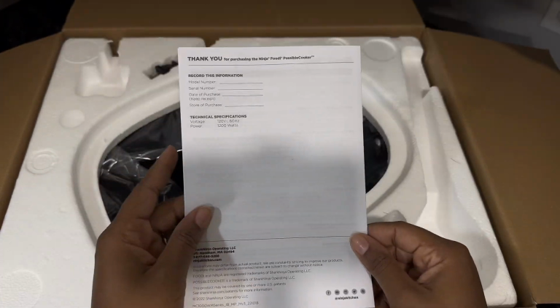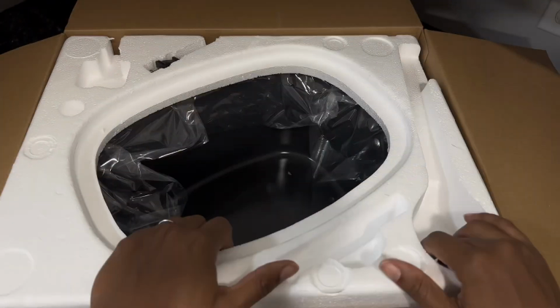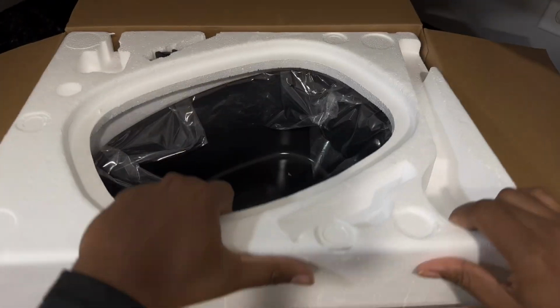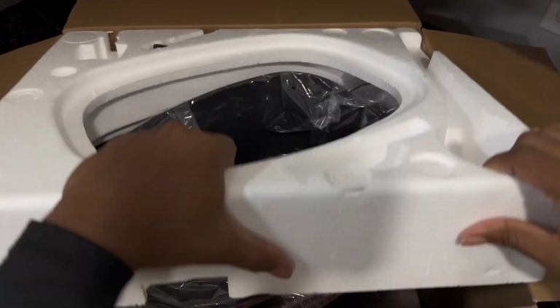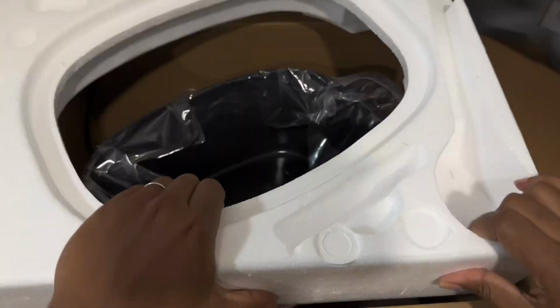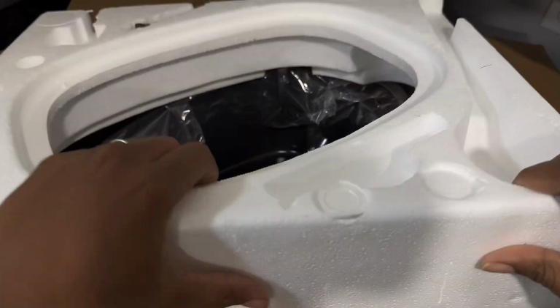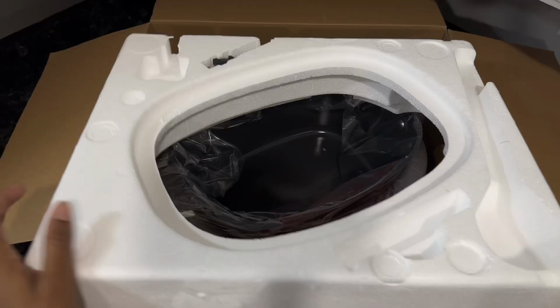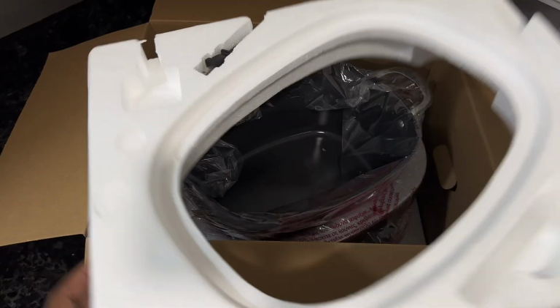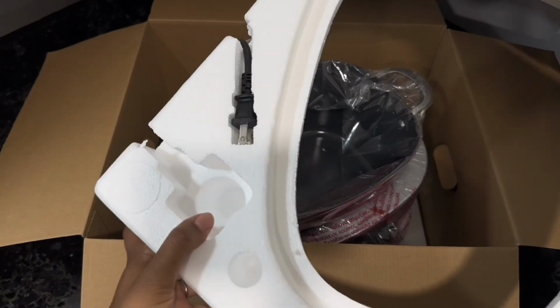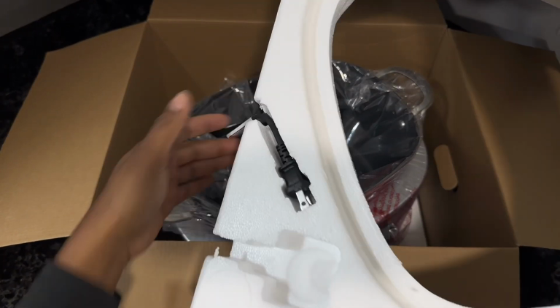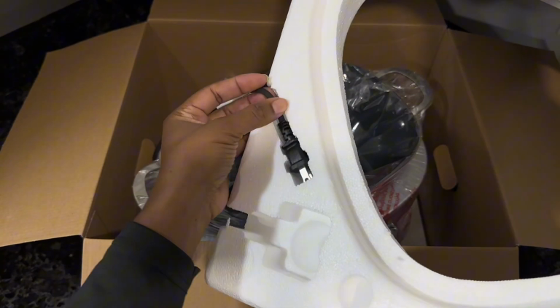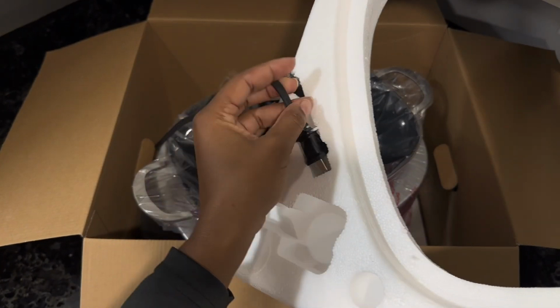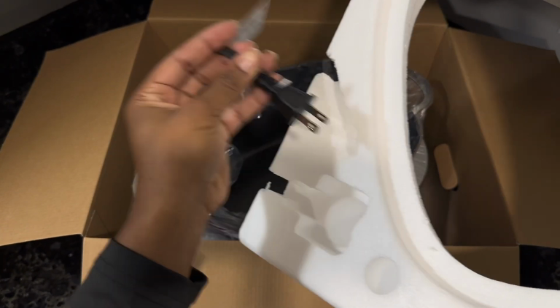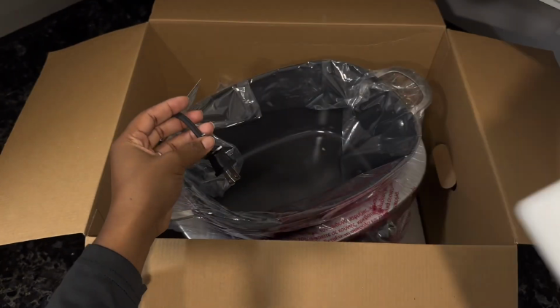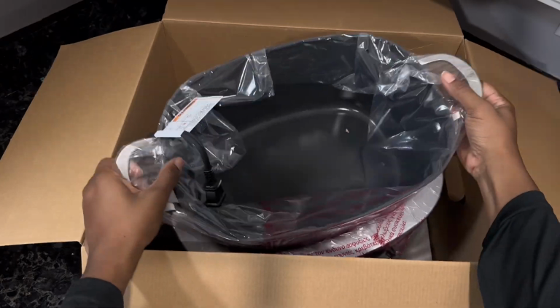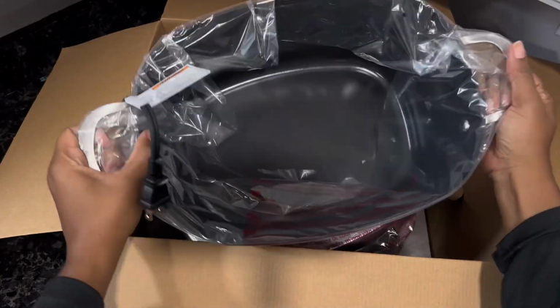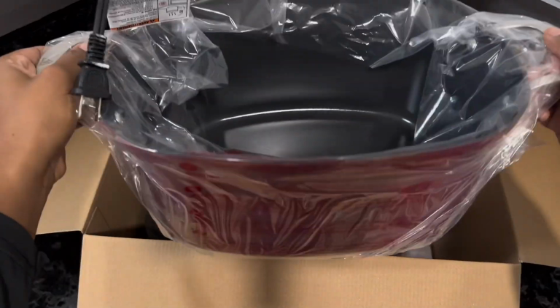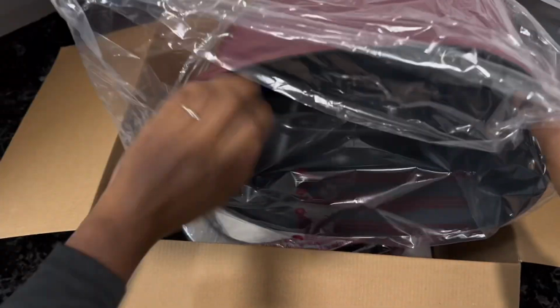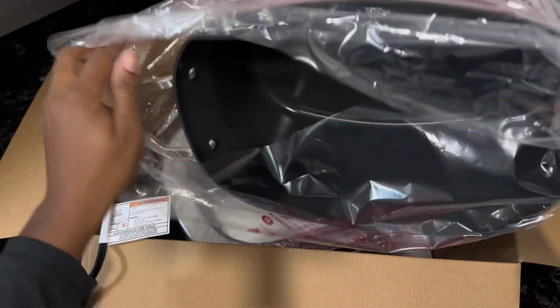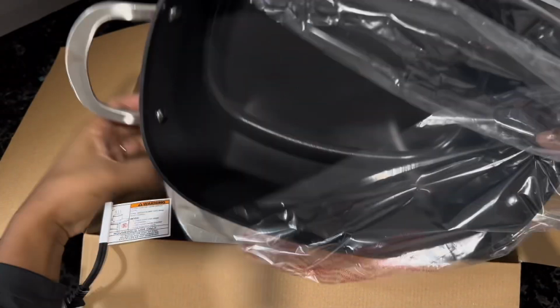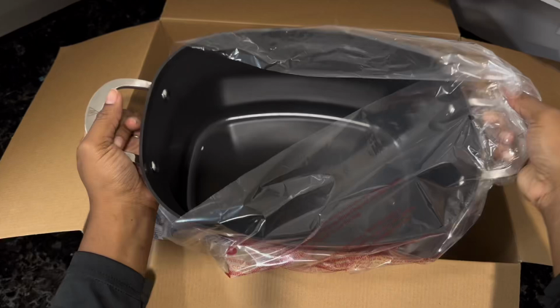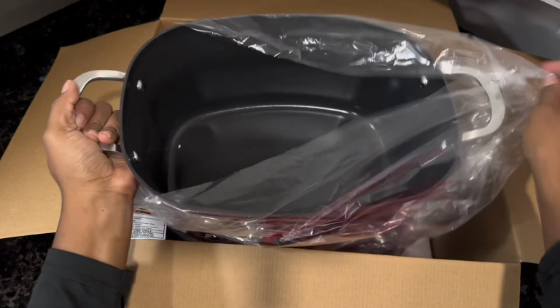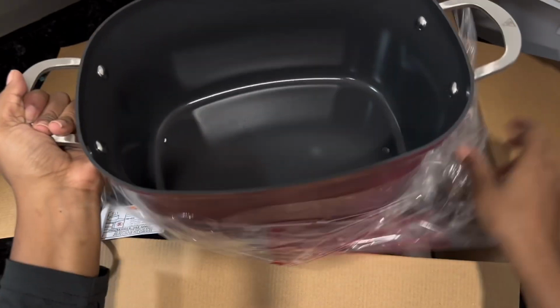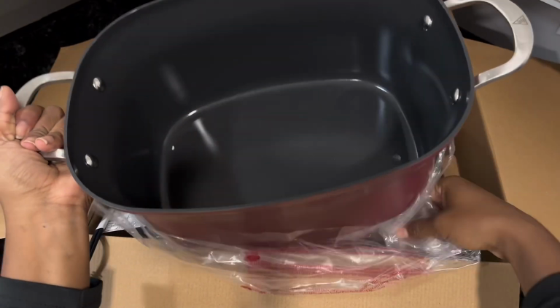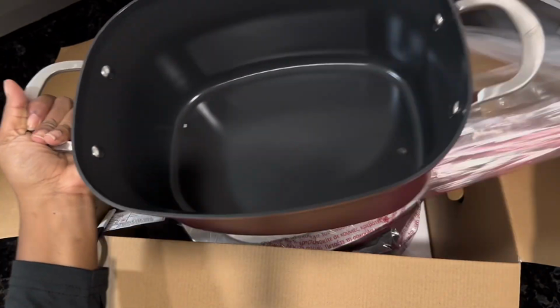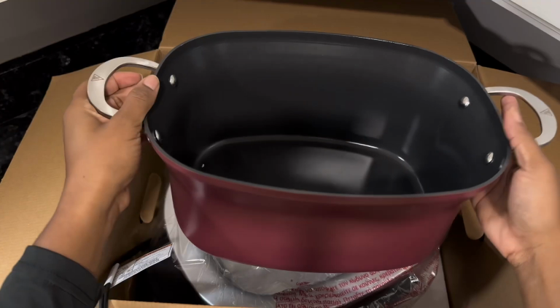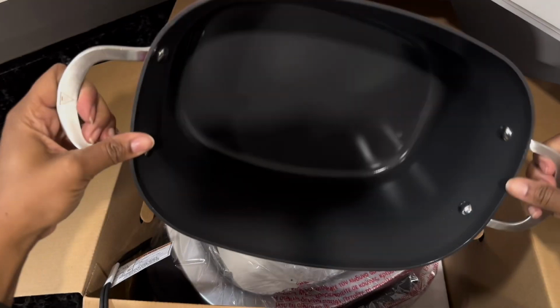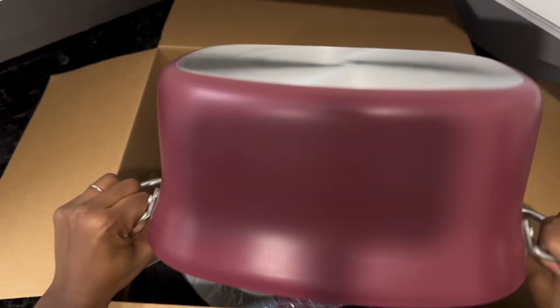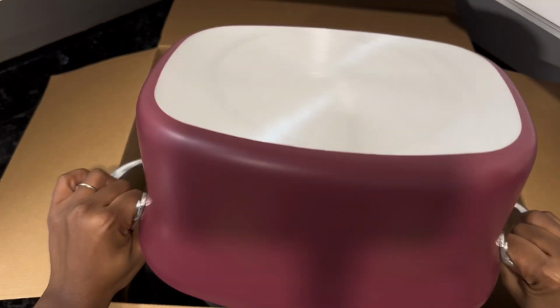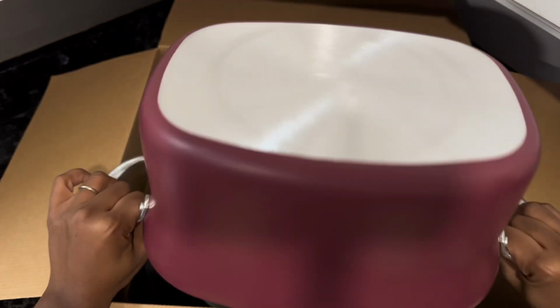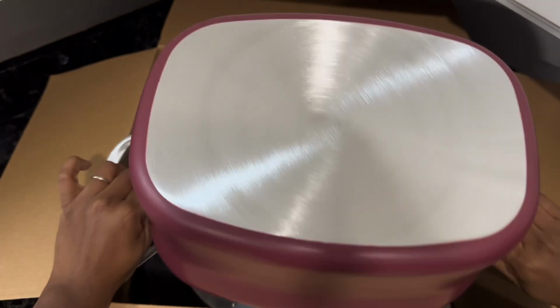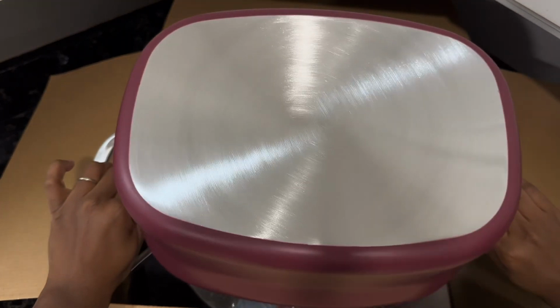There wasn't much to the owner's manual, but it's definitely something you'd want to hold on to just in case. After that, you'll find the 8.5-quart cooking pot — it is a beautiful color and has the quality you expect from Ninja Cookware.